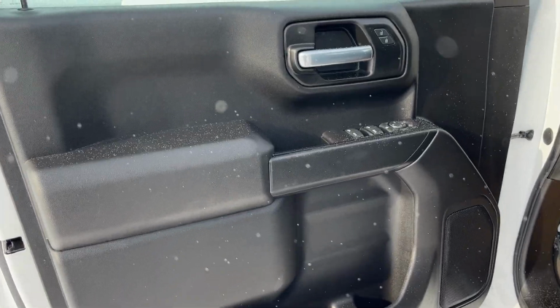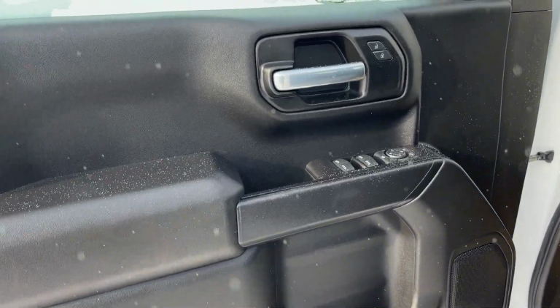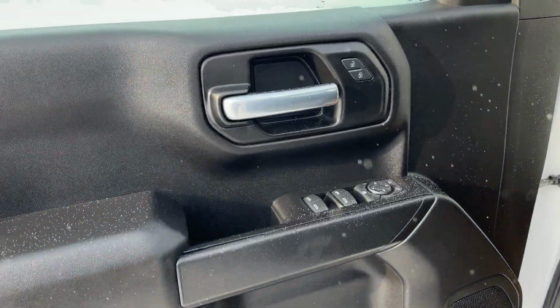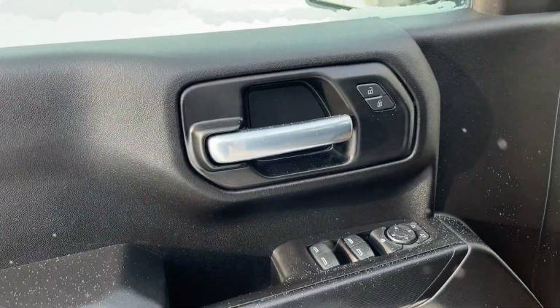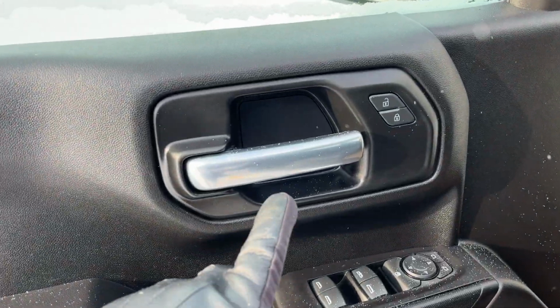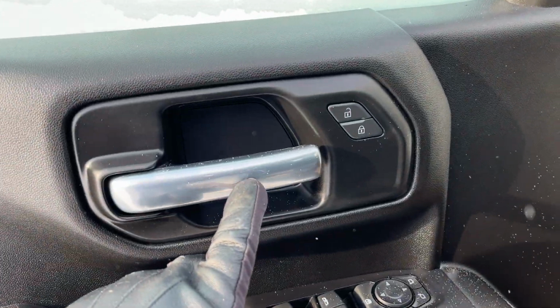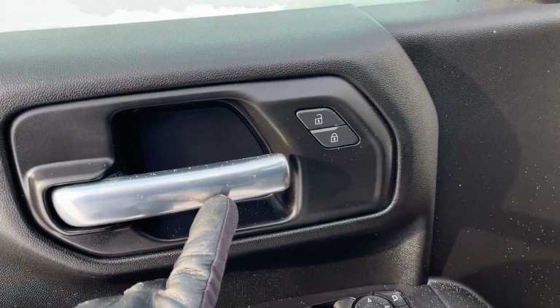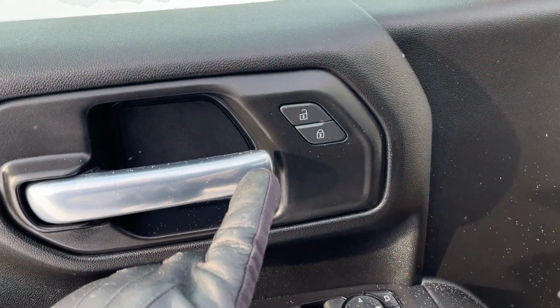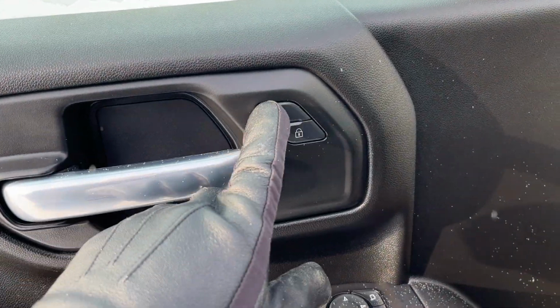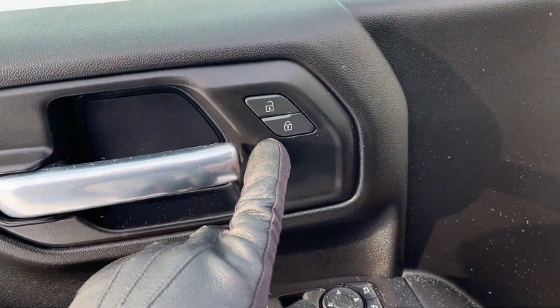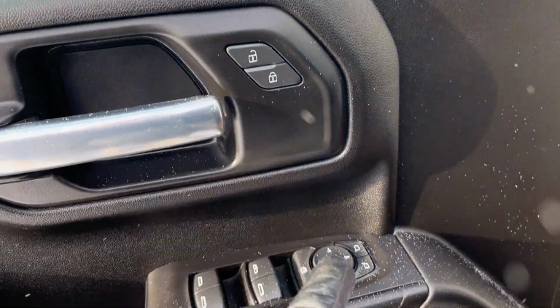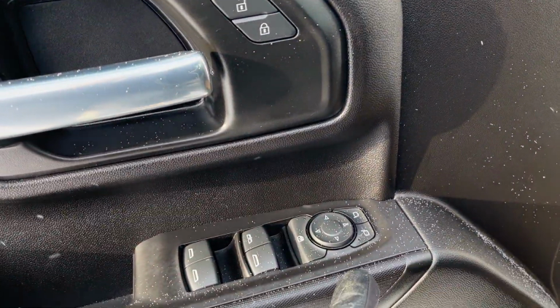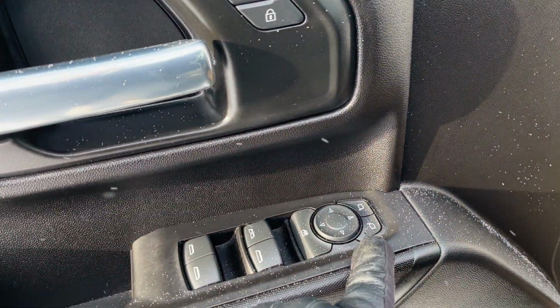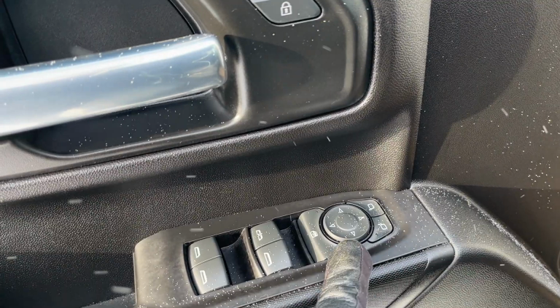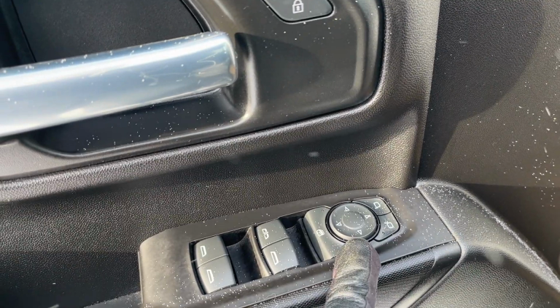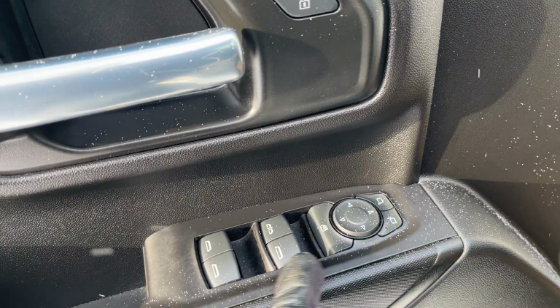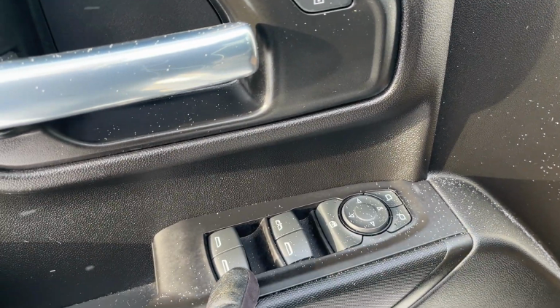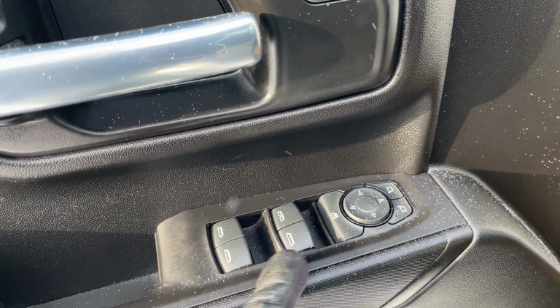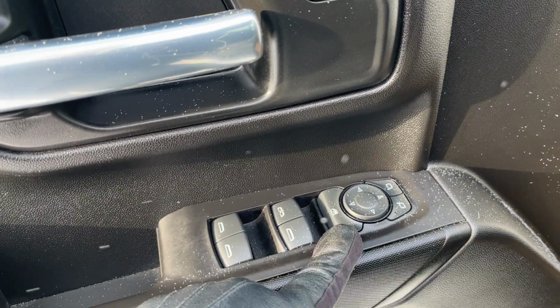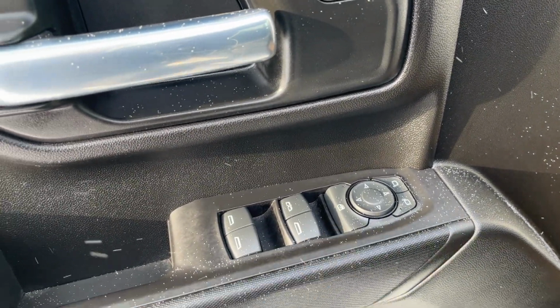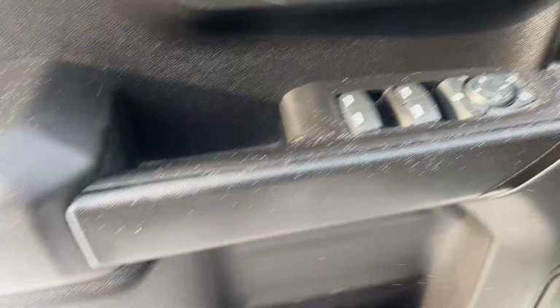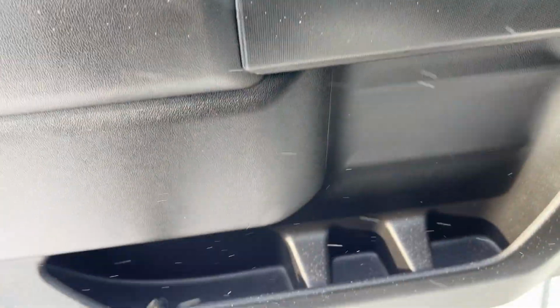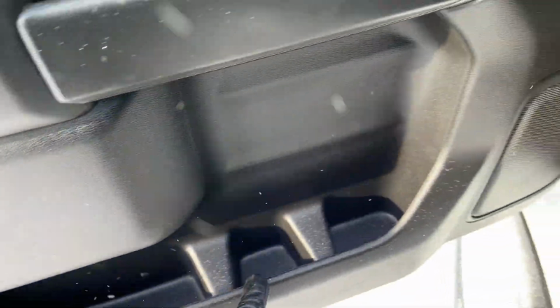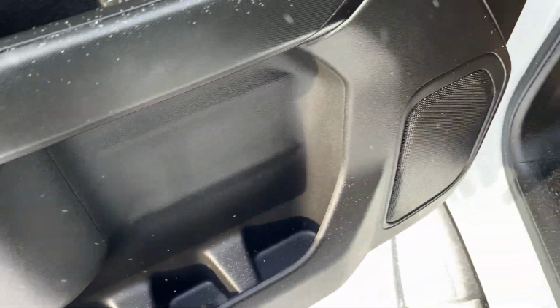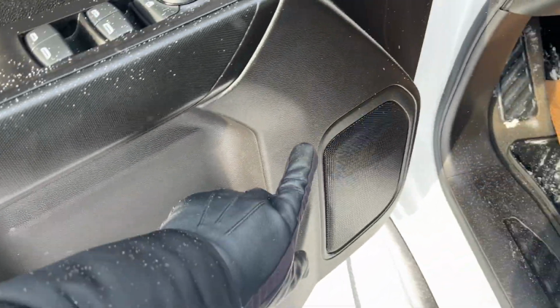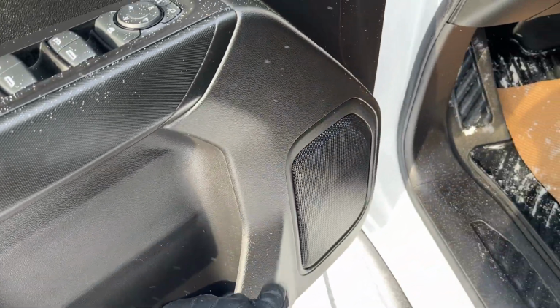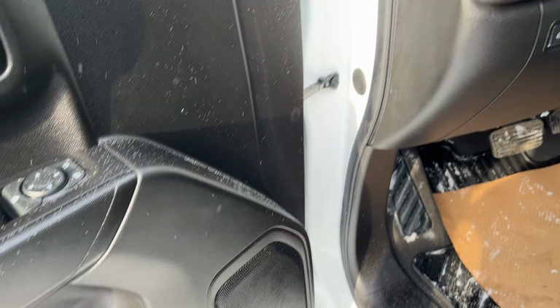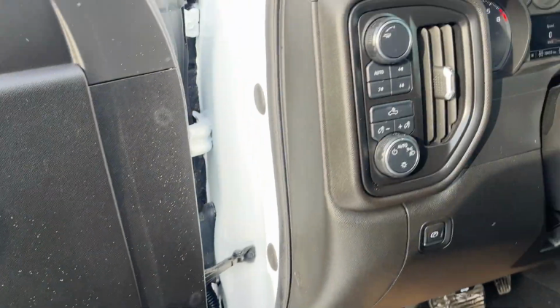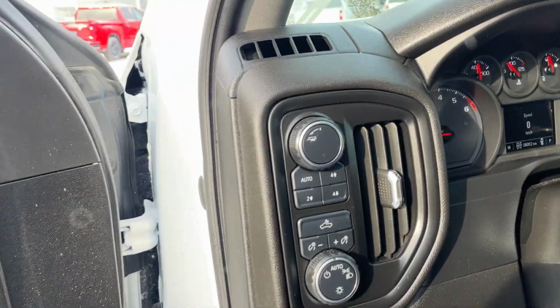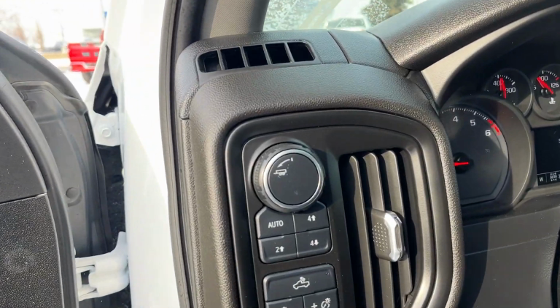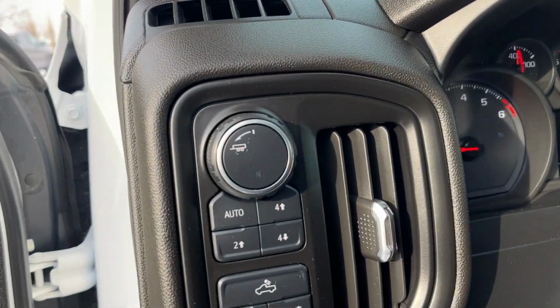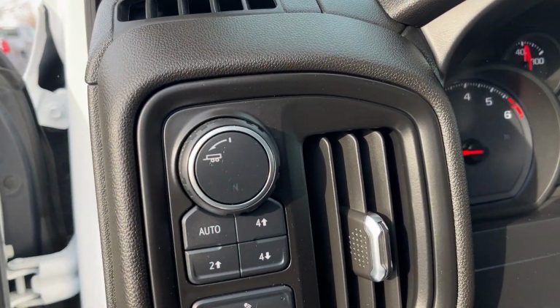Starting off in the front of the vehicle, we have a chrome finish door handle, power locks, power mirrors, as well as power windows and rear window lock, storage with our speaker at the bottom of the door.